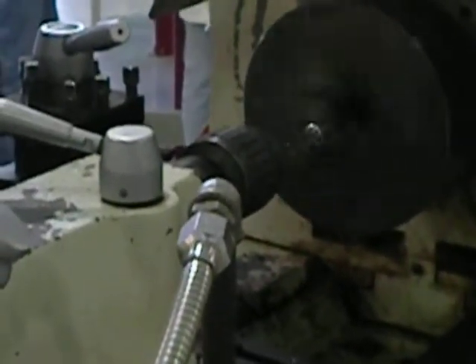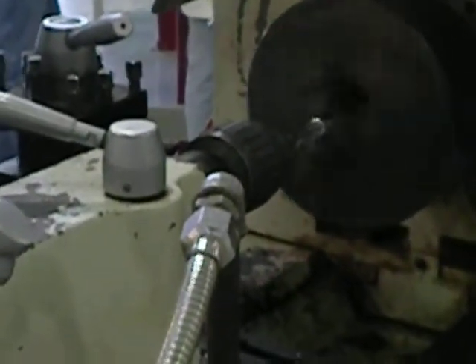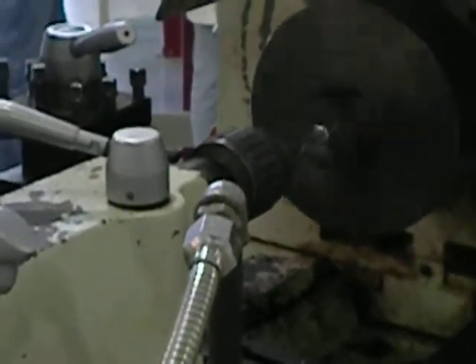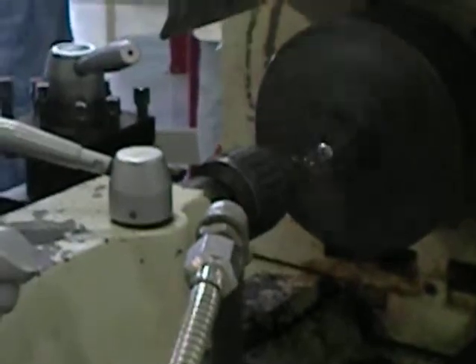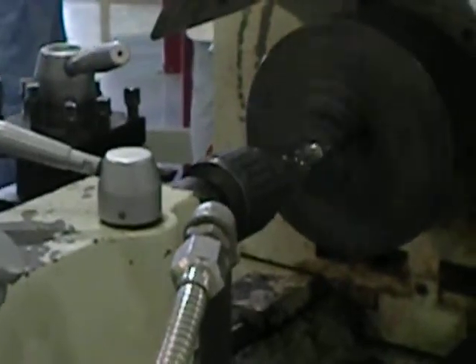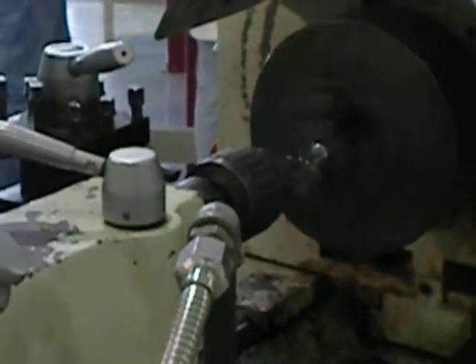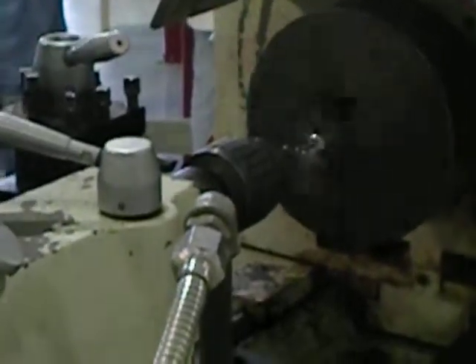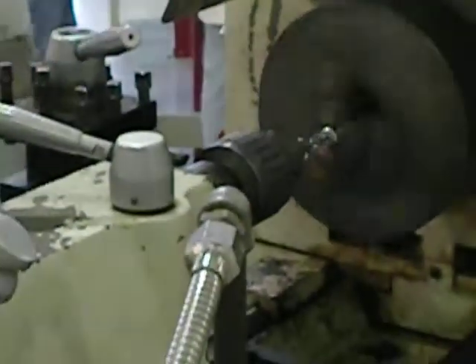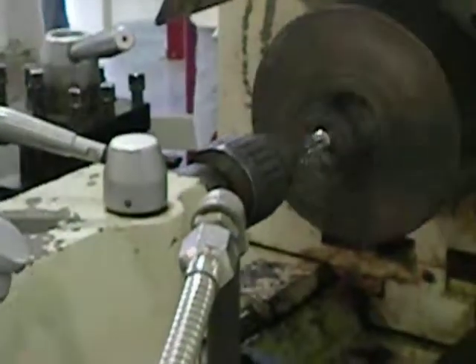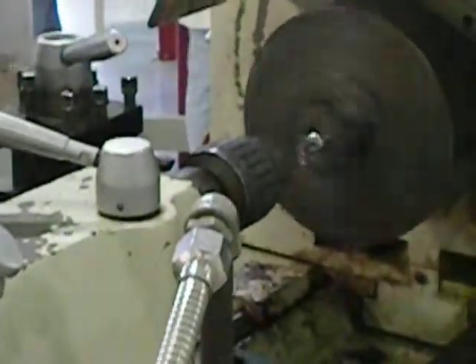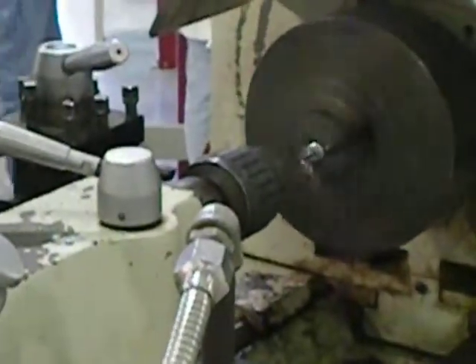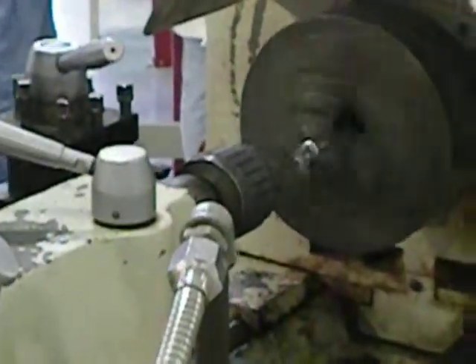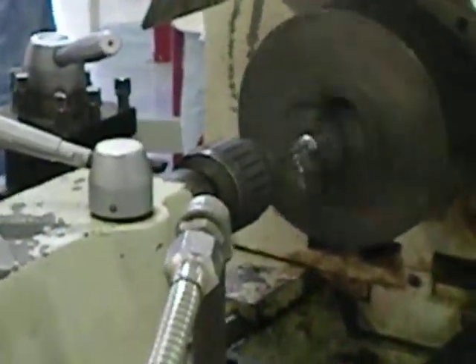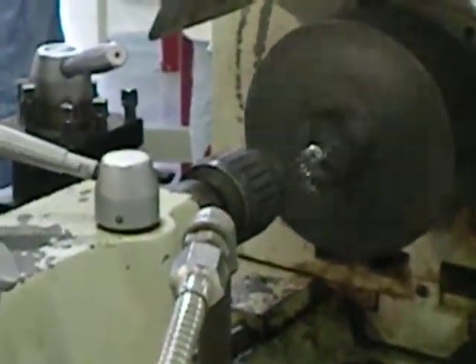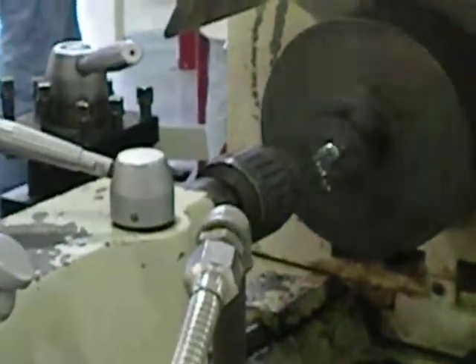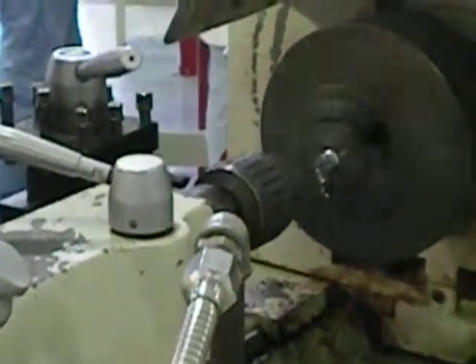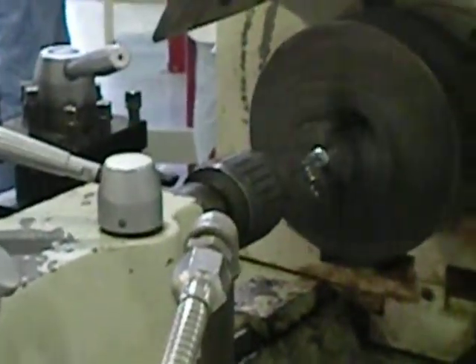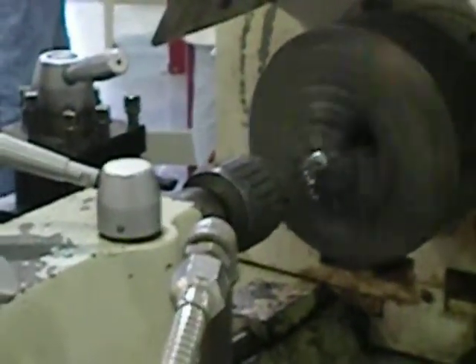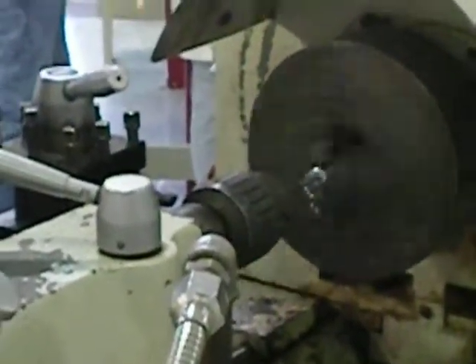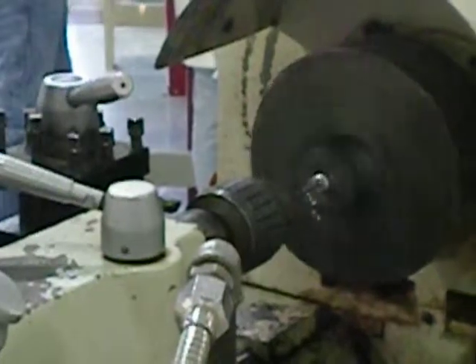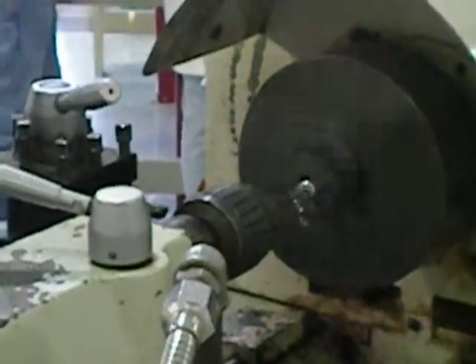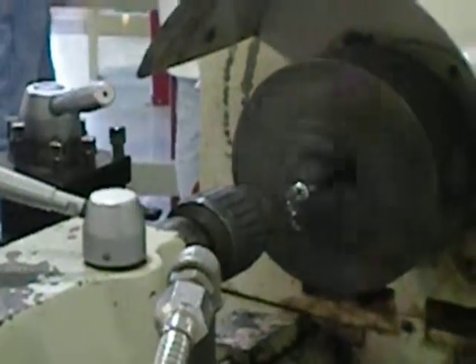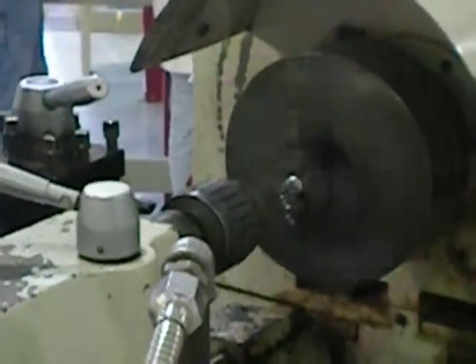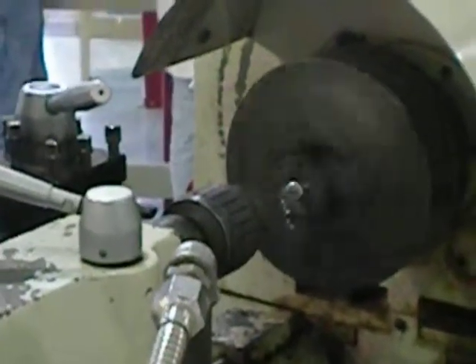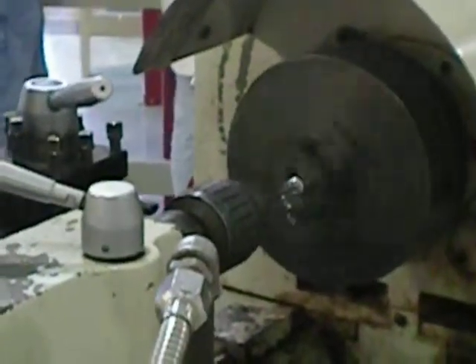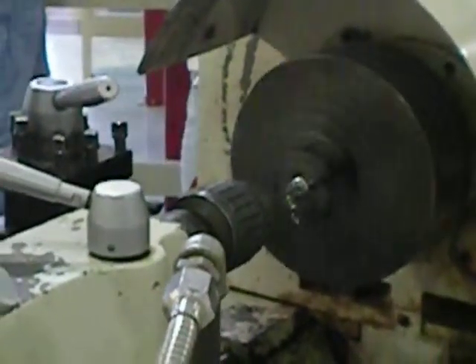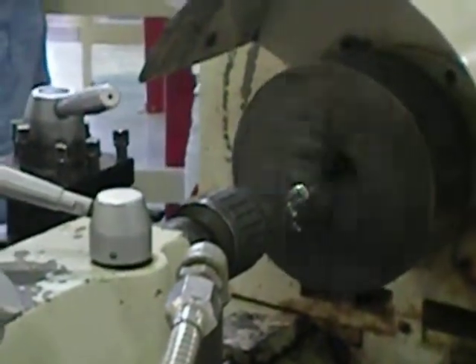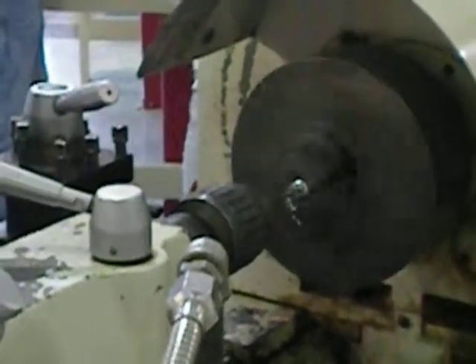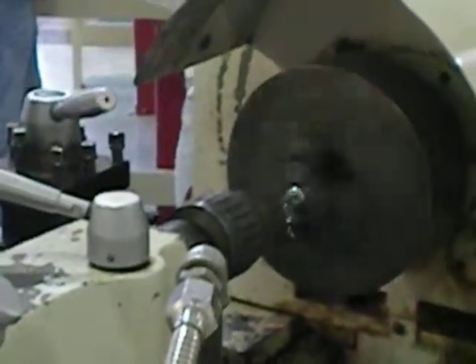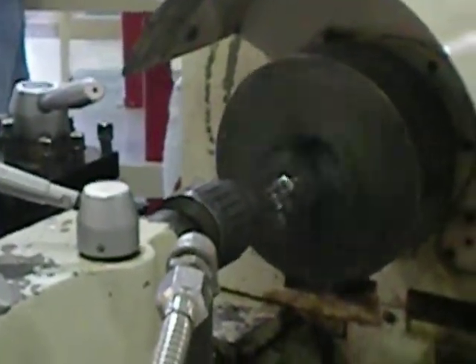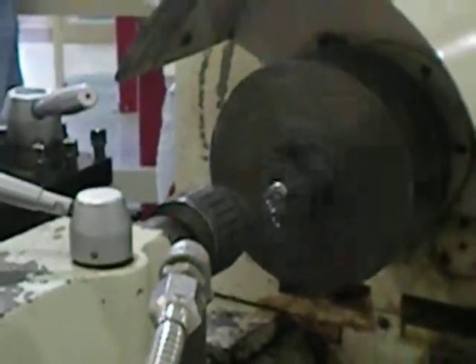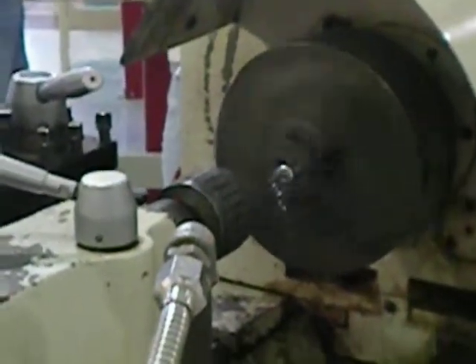And remember, this is only for a Sterling engine based on aluminum cans and Pringles, and we're using a machine shop. So yeah, I'm happy.